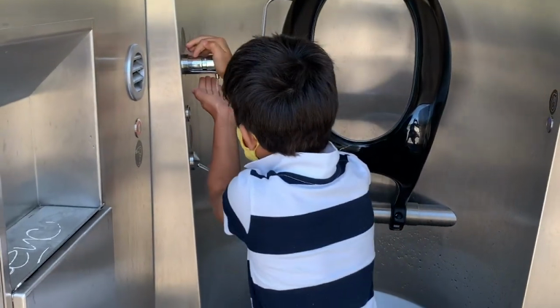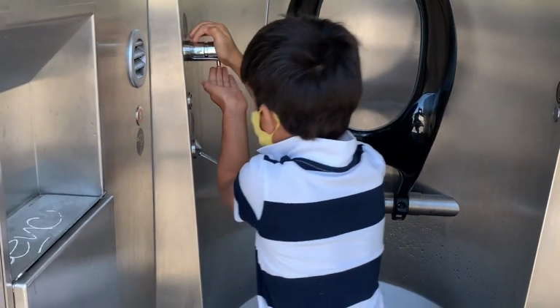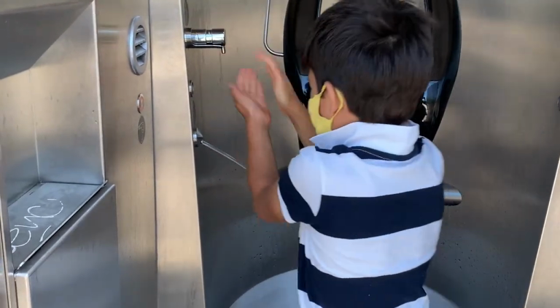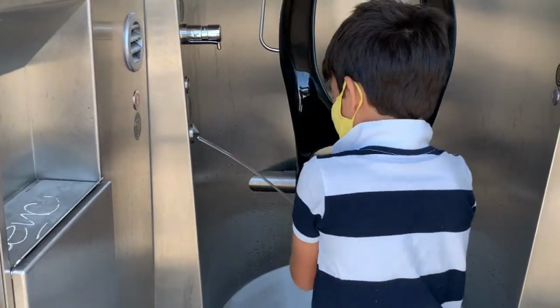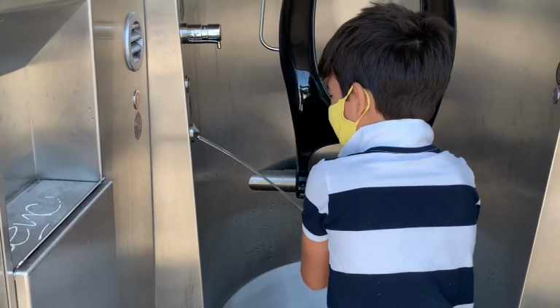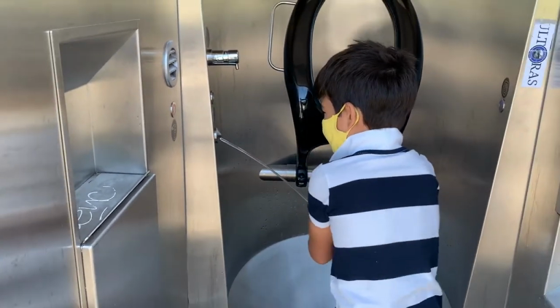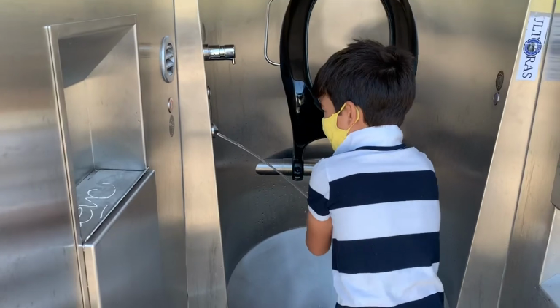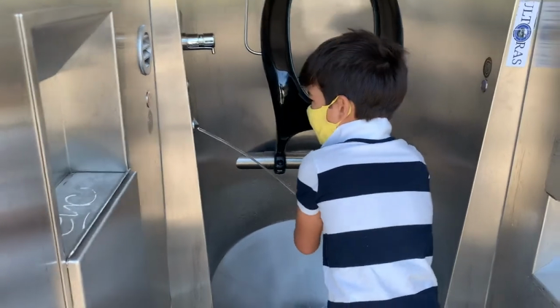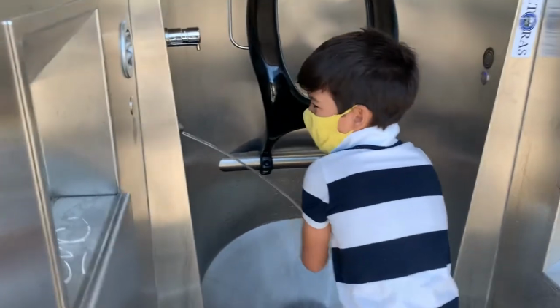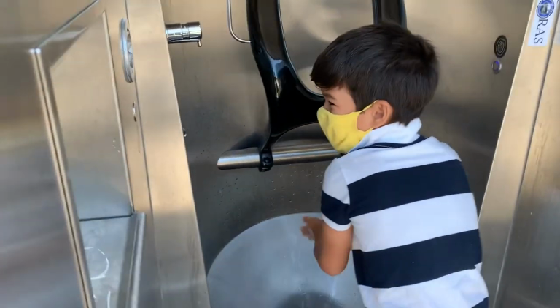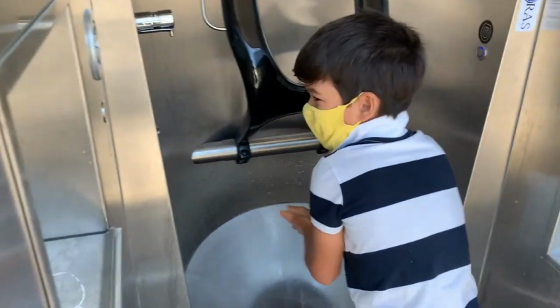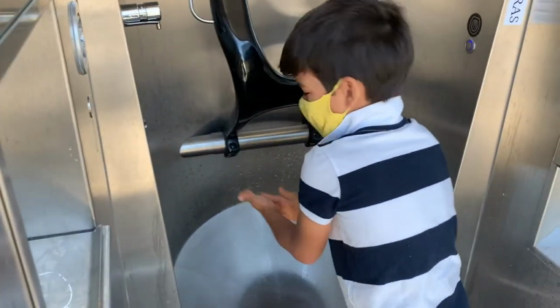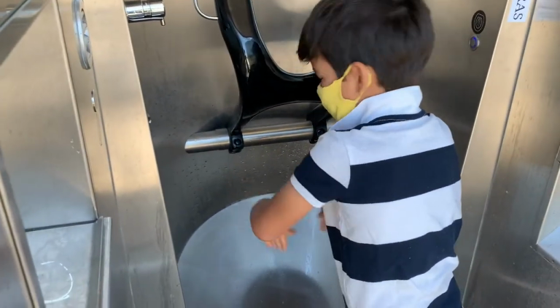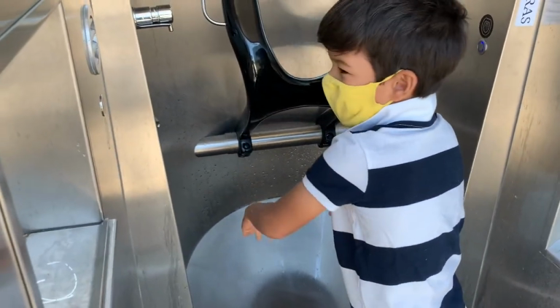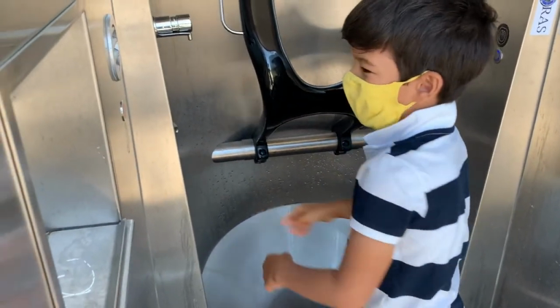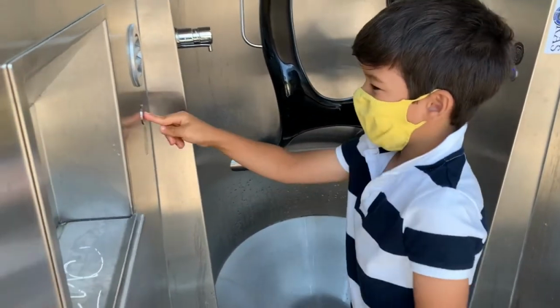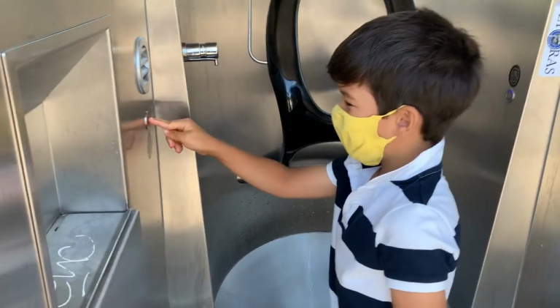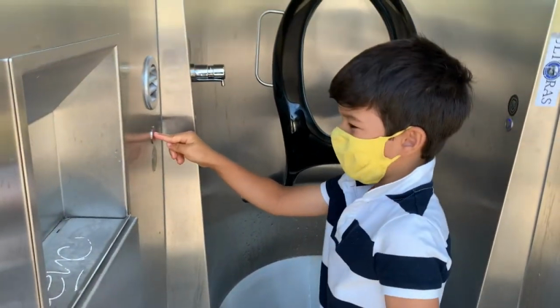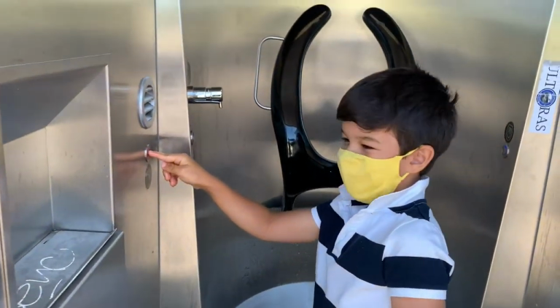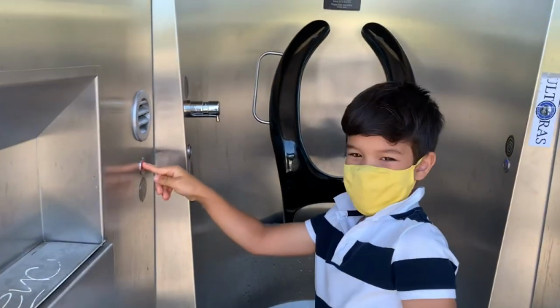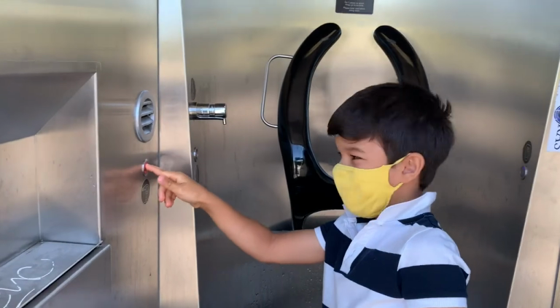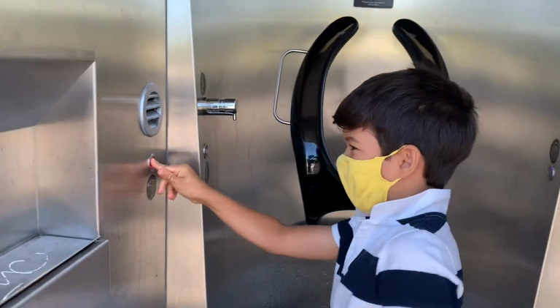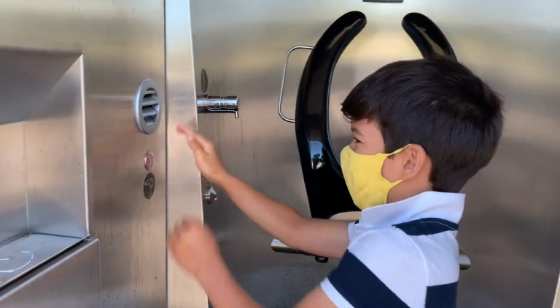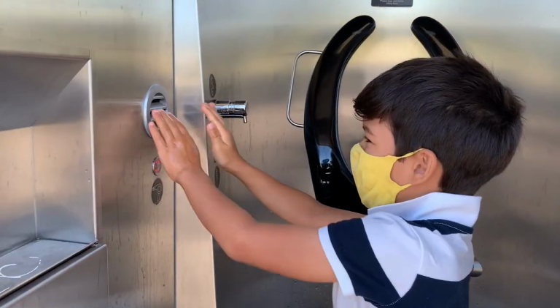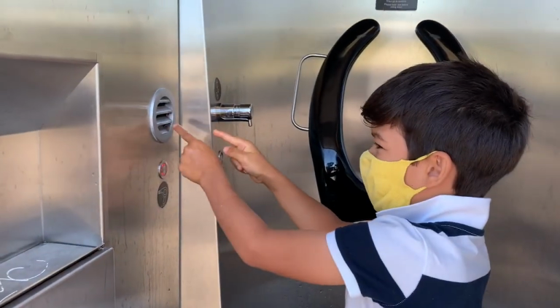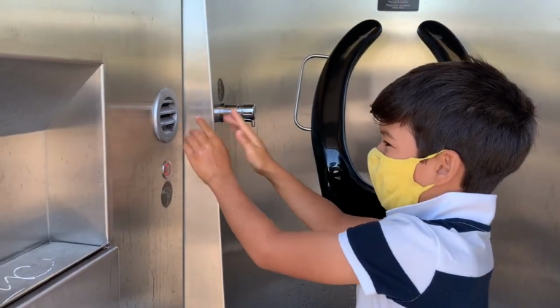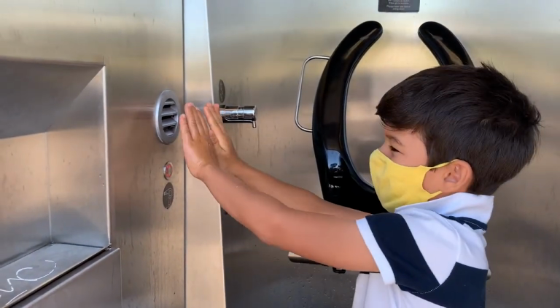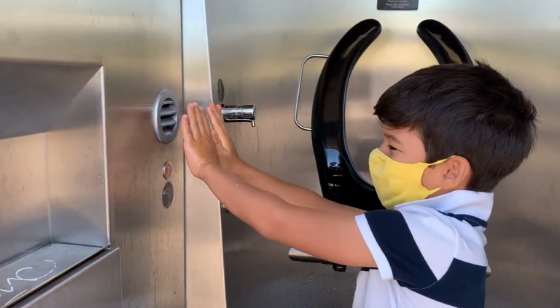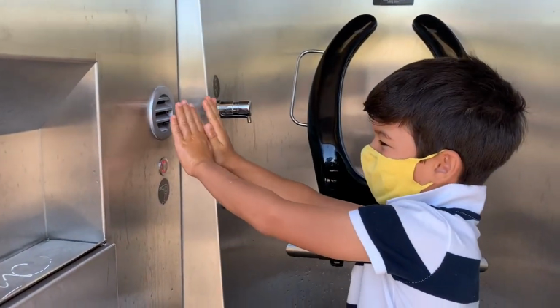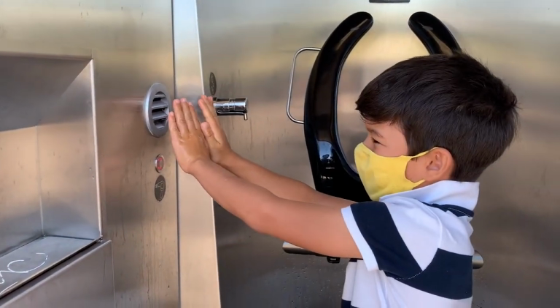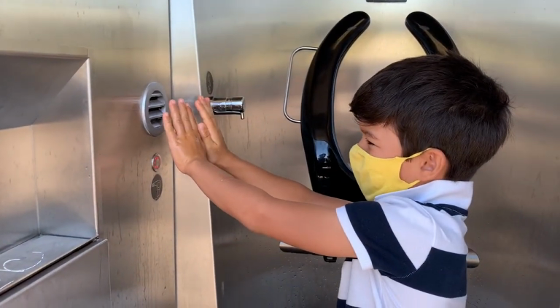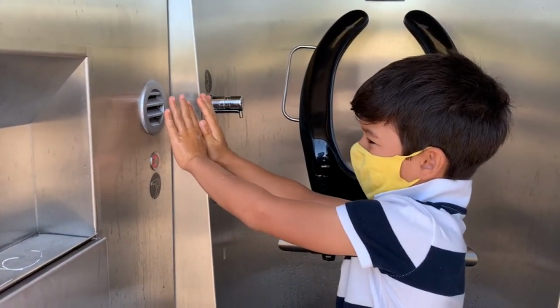That's where you wash your hands. And then you wash your hands, and when you're done, you push this red button, and then from here, air comes out, and then you get your hands.